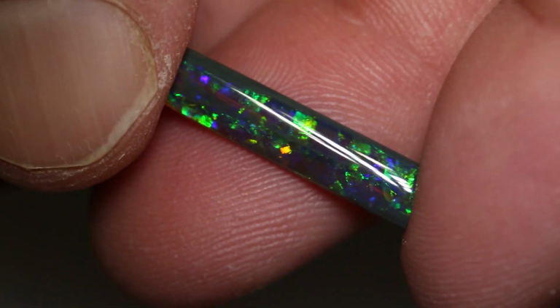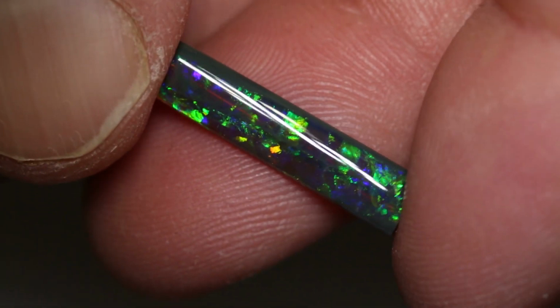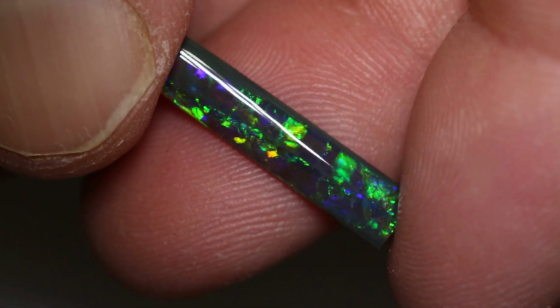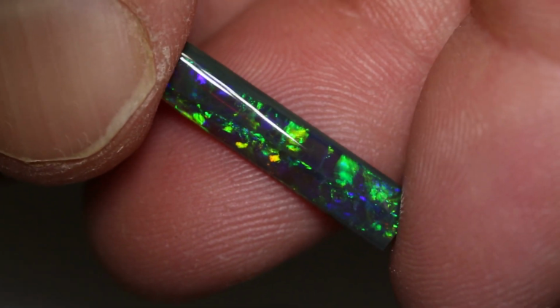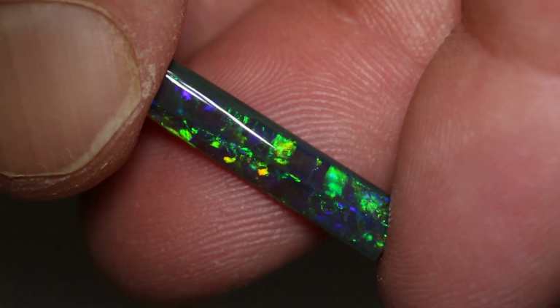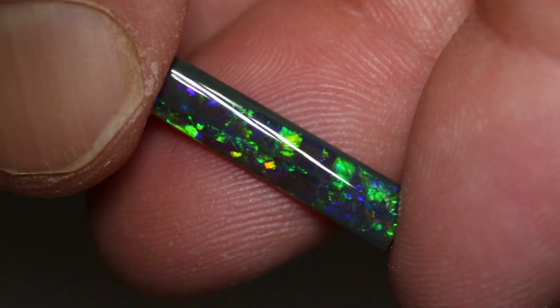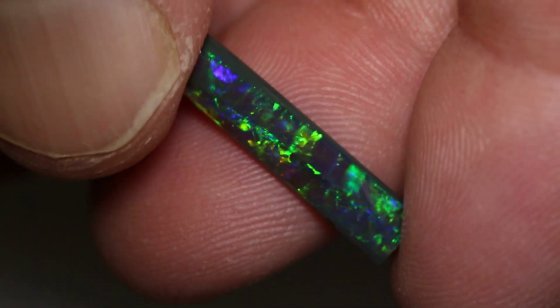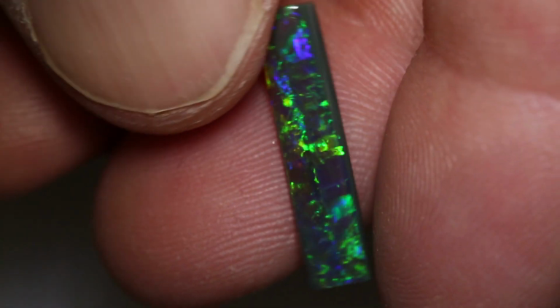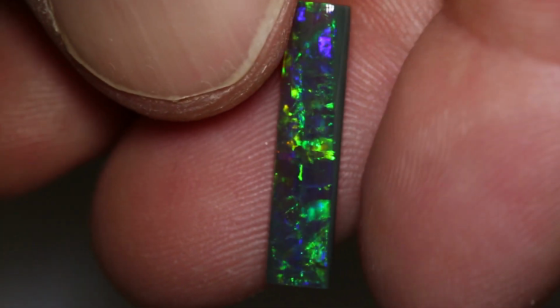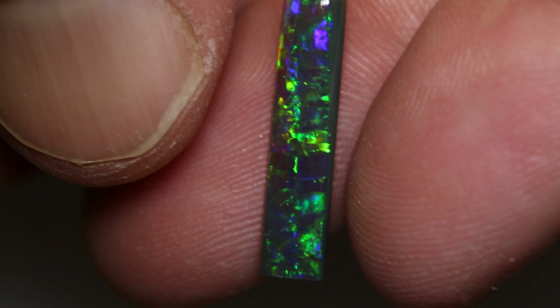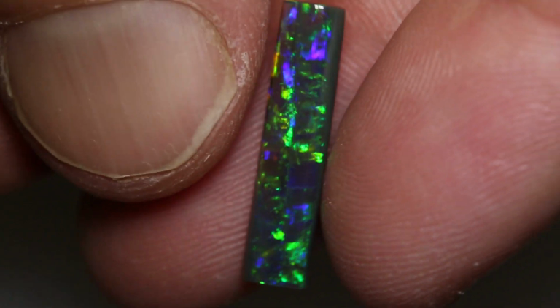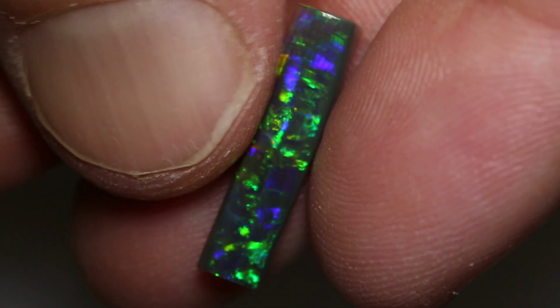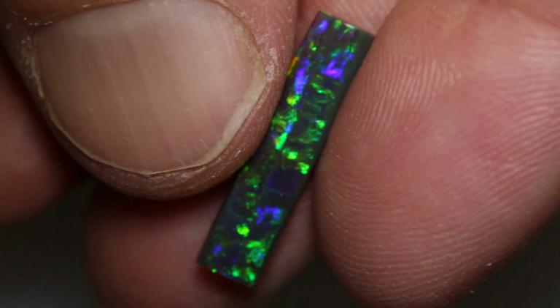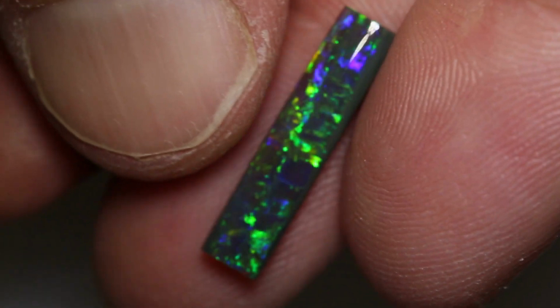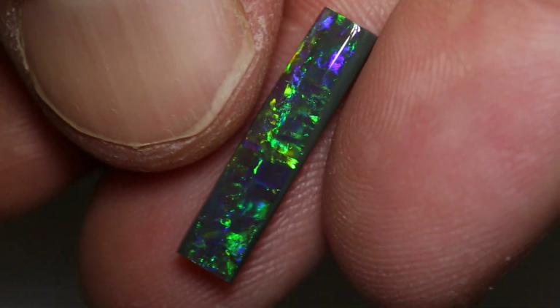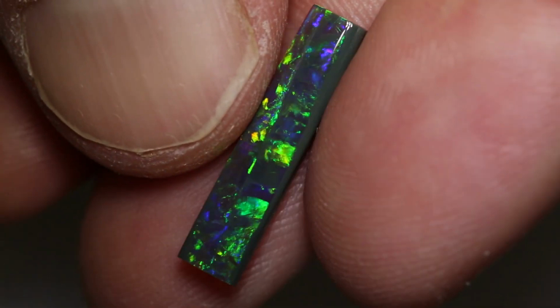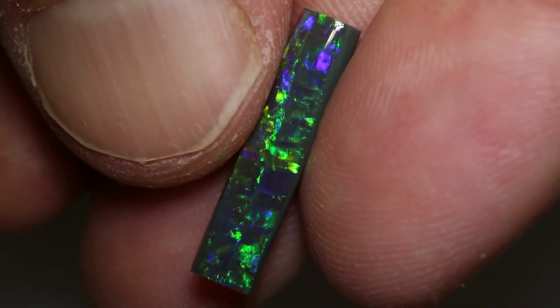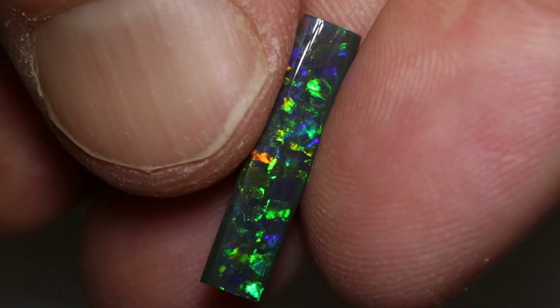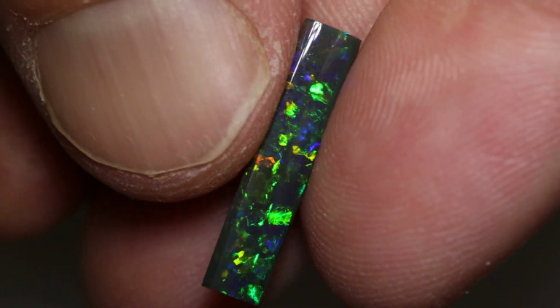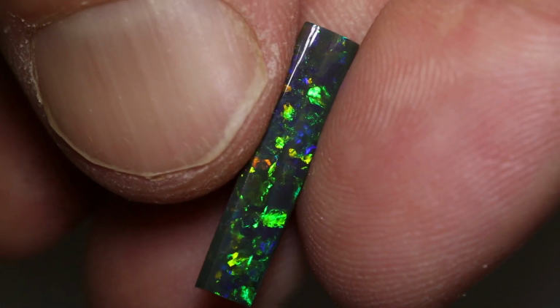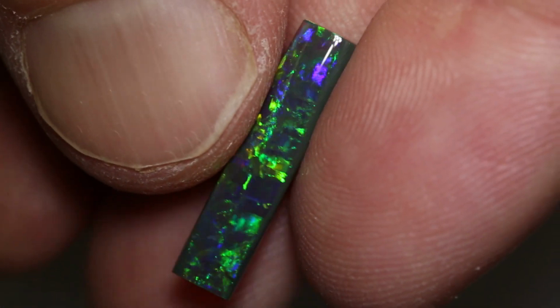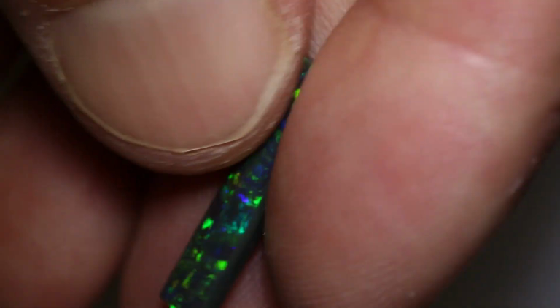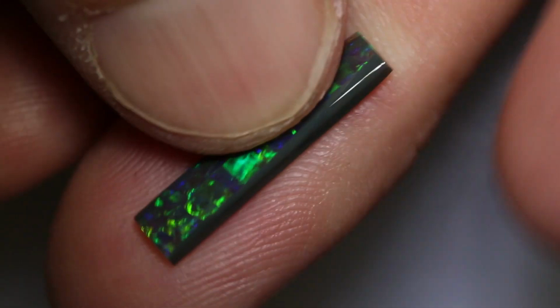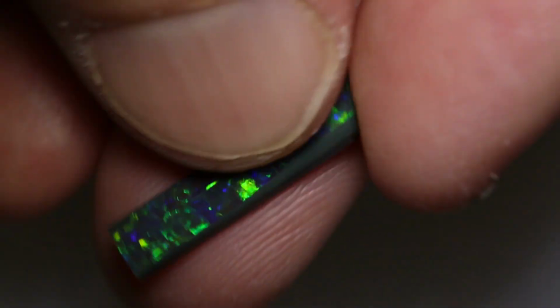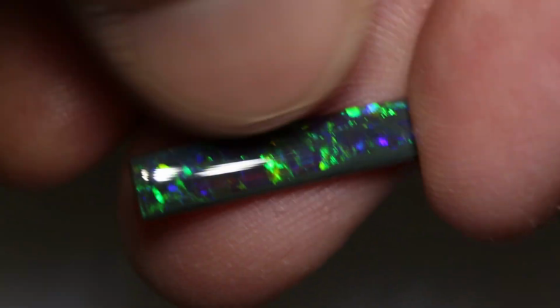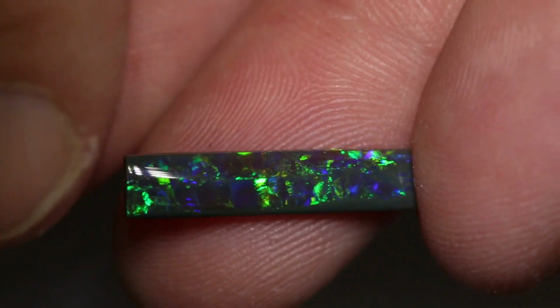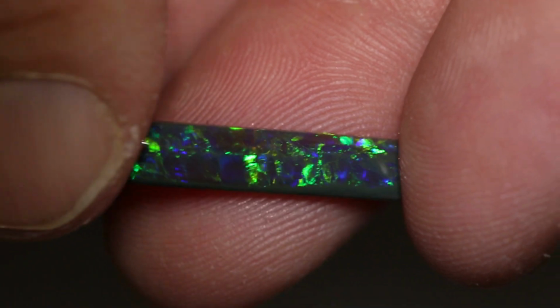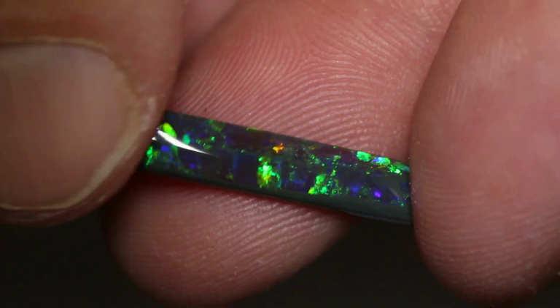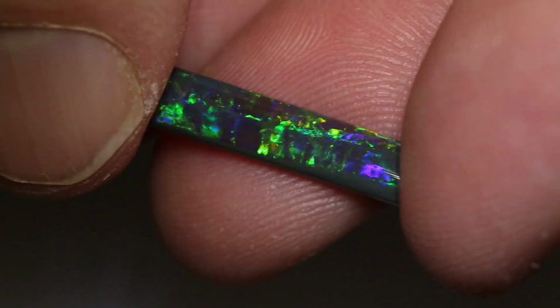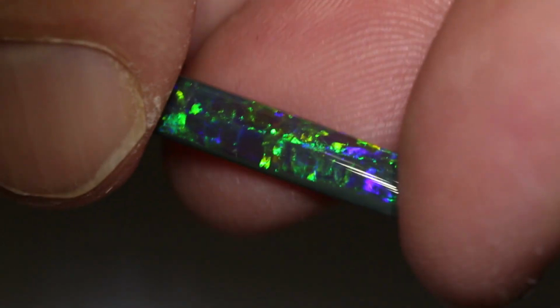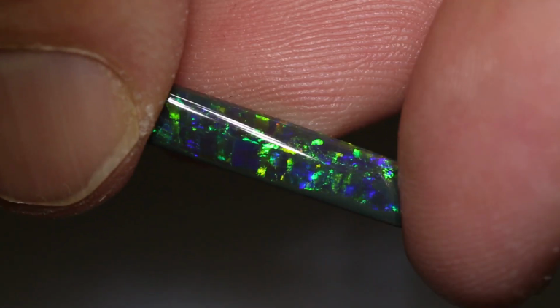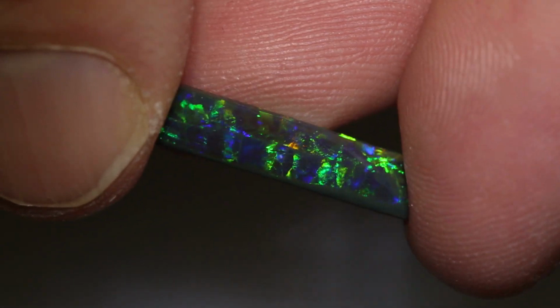Interesting stone. It's an N2 with a brightness of 3, and a medium dome with a green, blue, and a little bit of yellow and orange in there. Gorgeous piece.